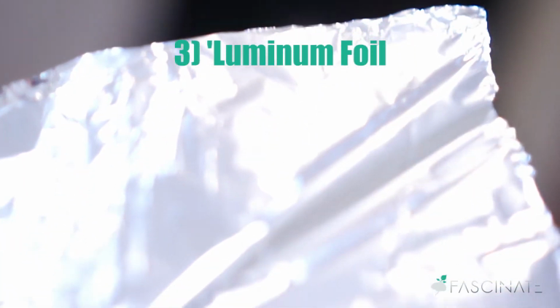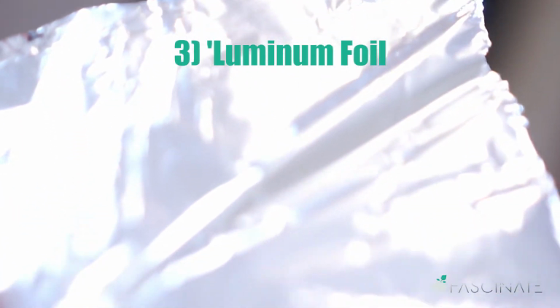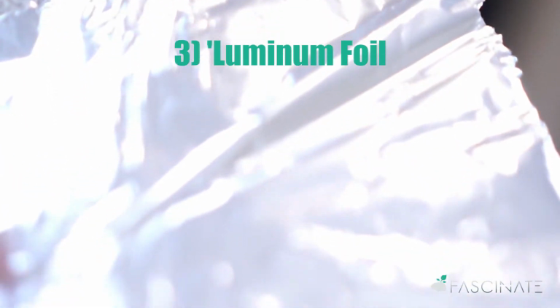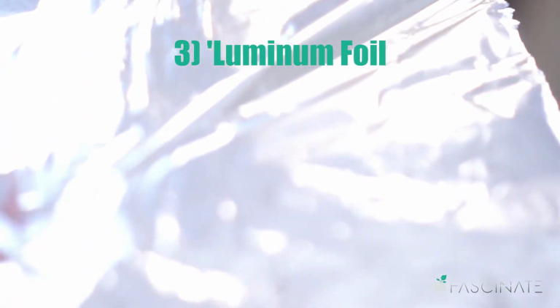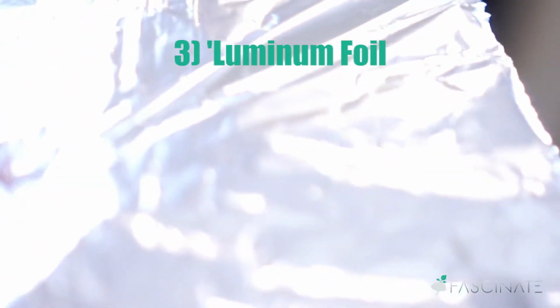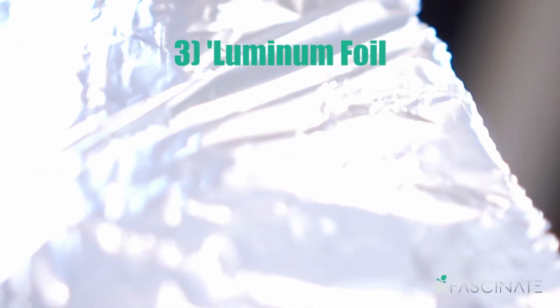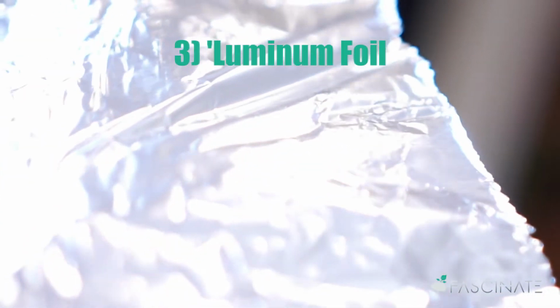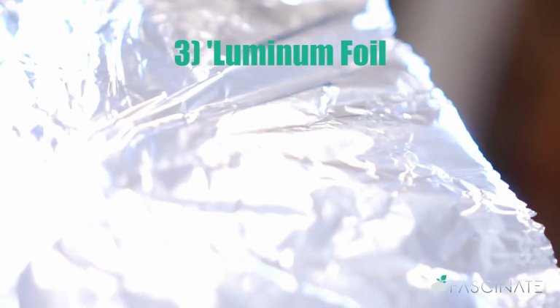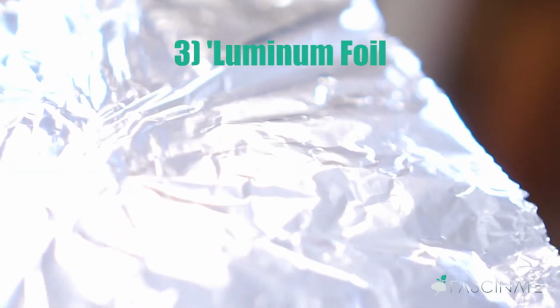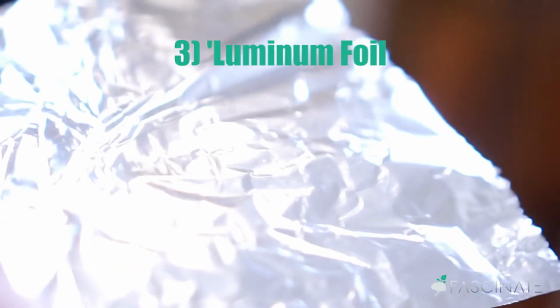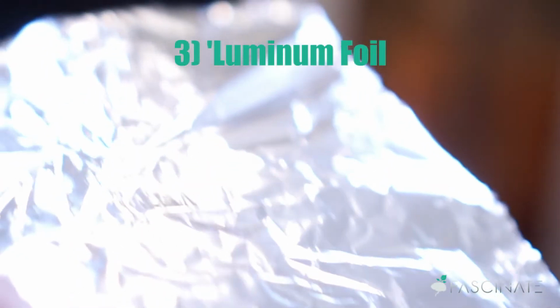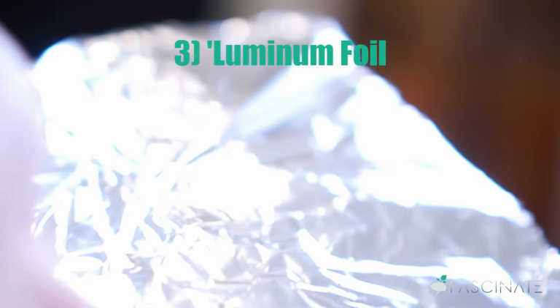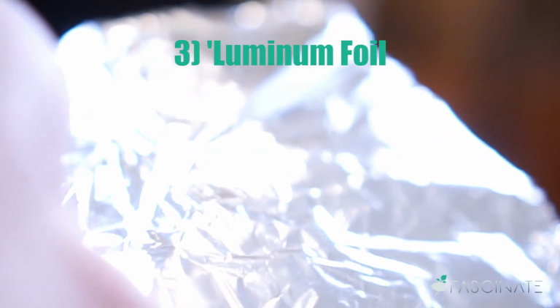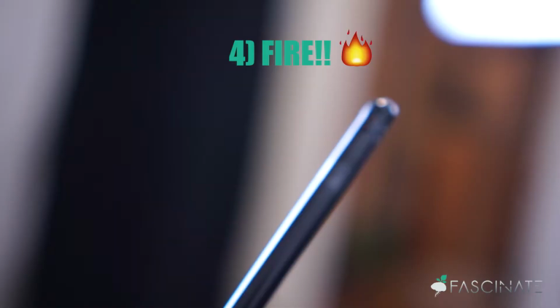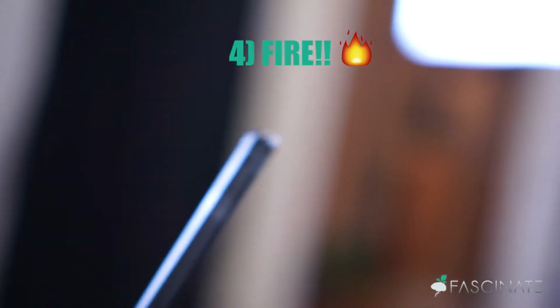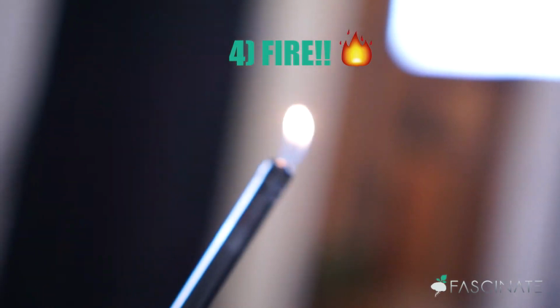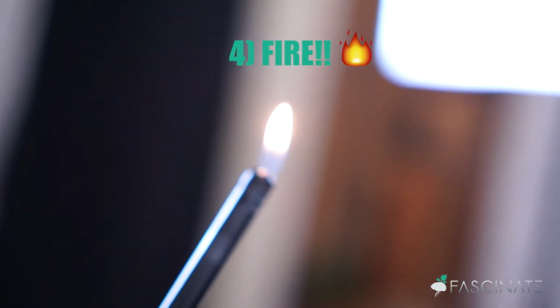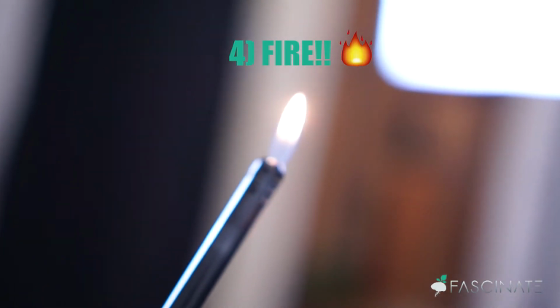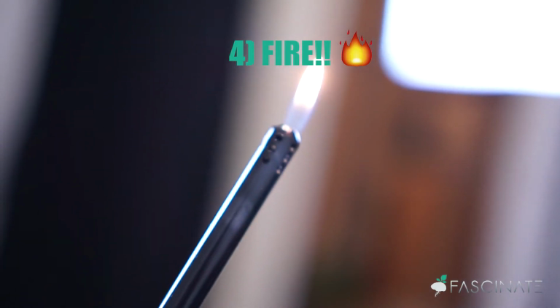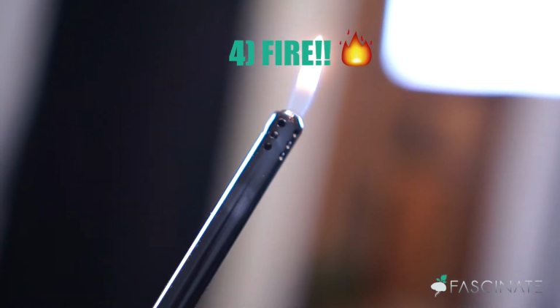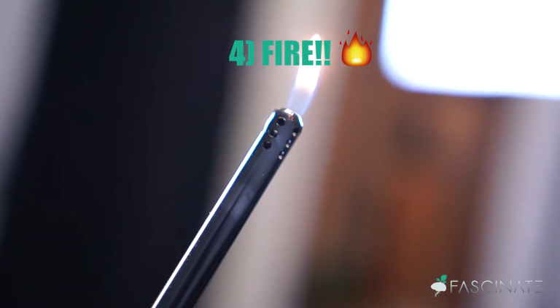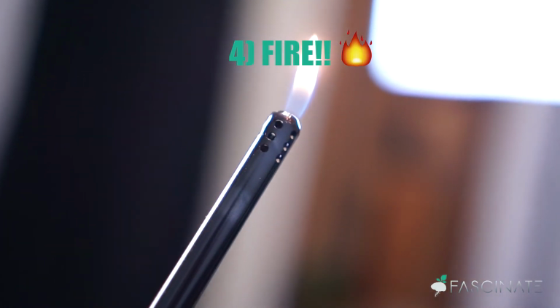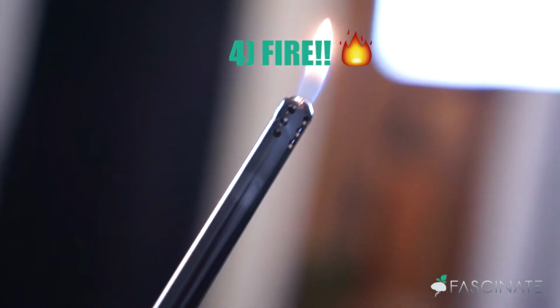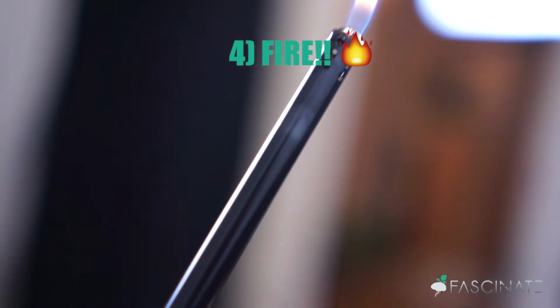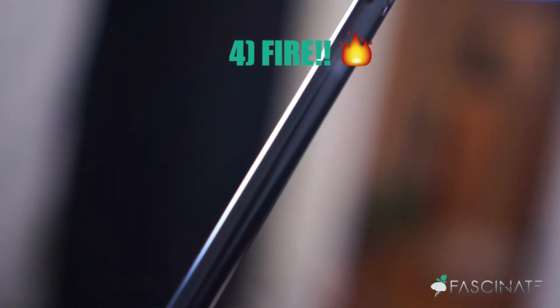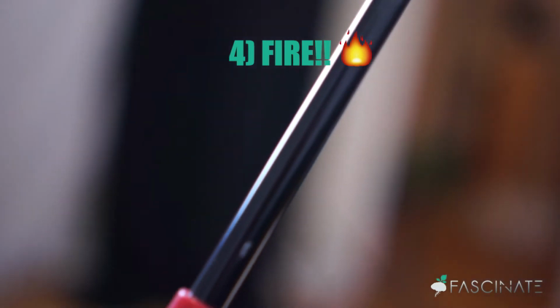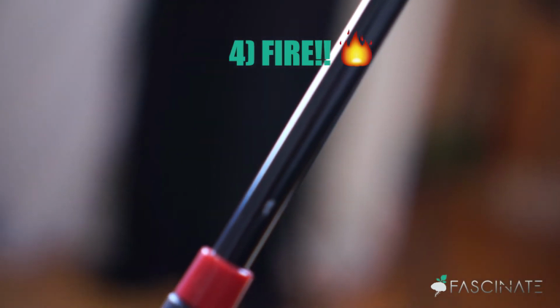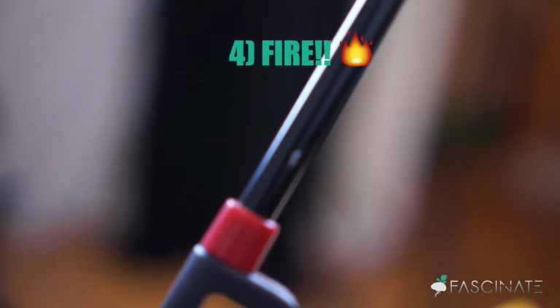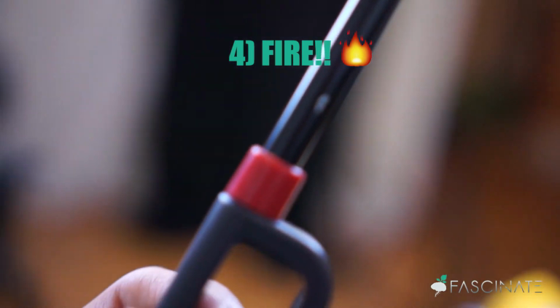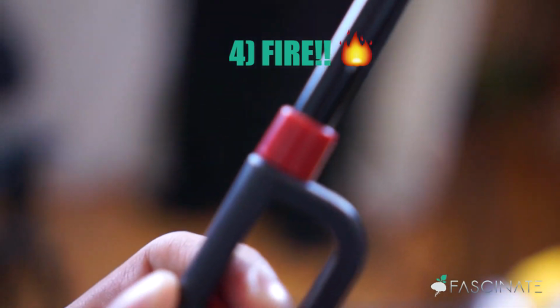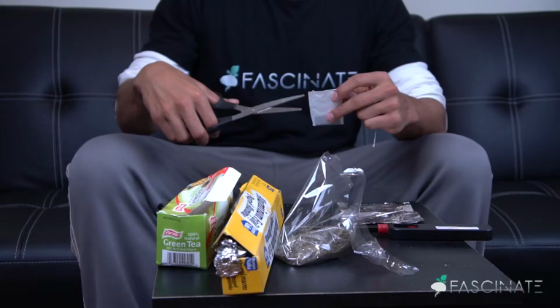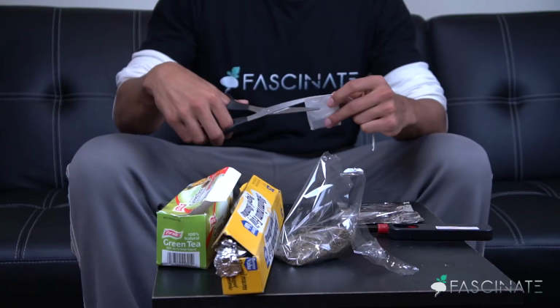And you'll need some tin foil — look at that aluminum foil, that's such a beautiful piece of aluminum foil. My favorite is fire! I love fire so much. Look at this fire, it's beautiful.